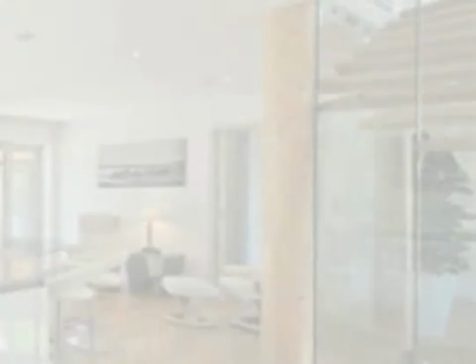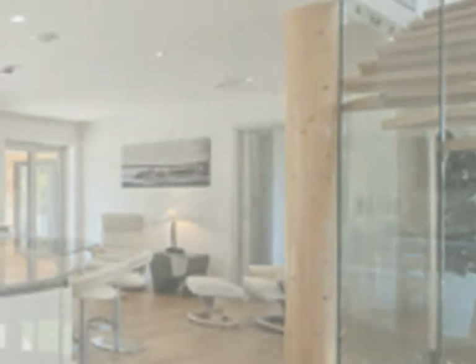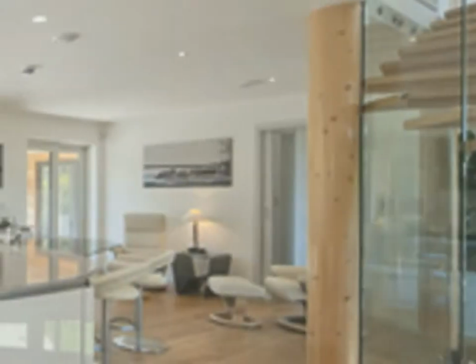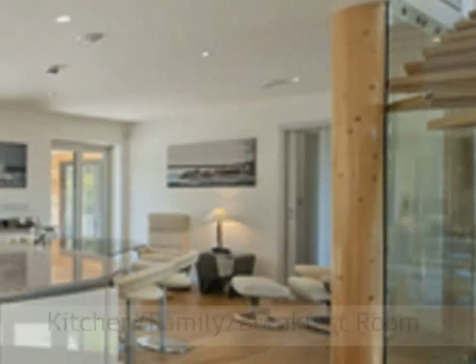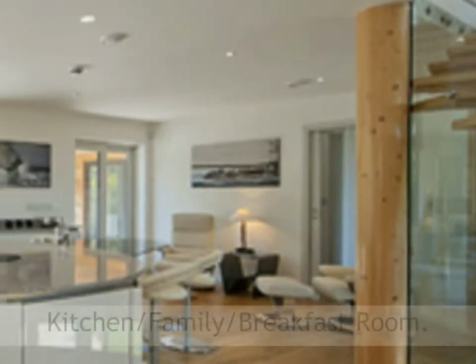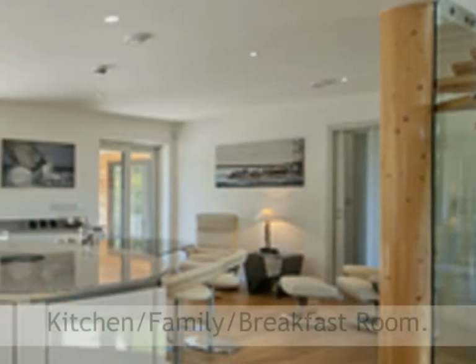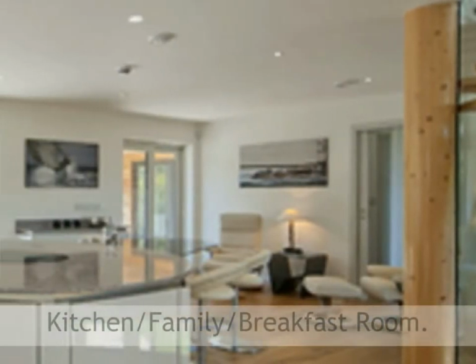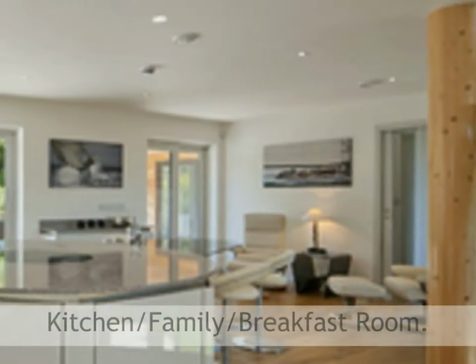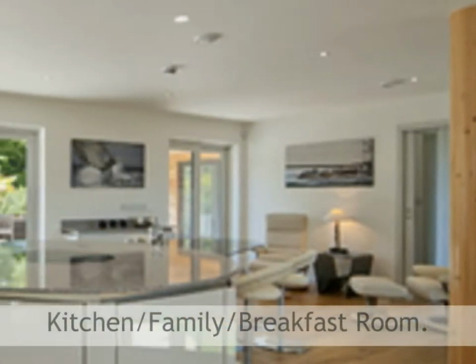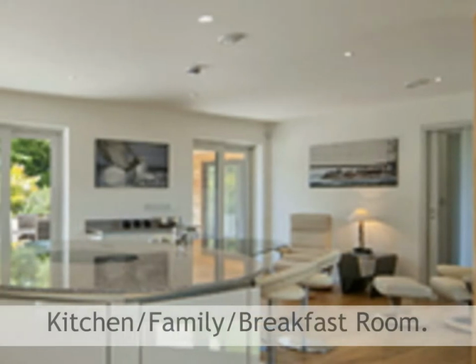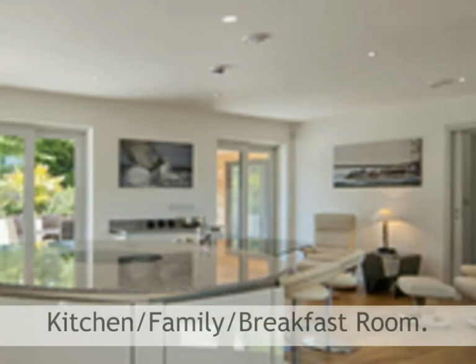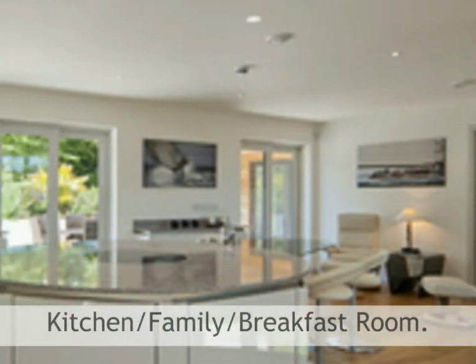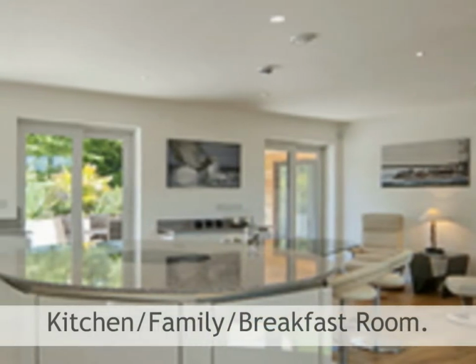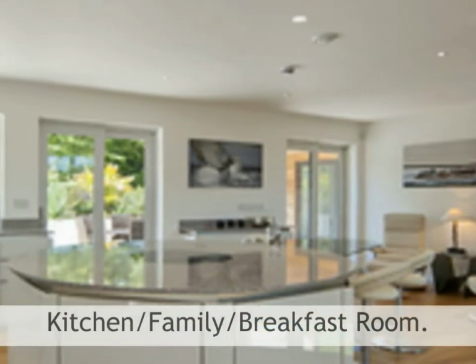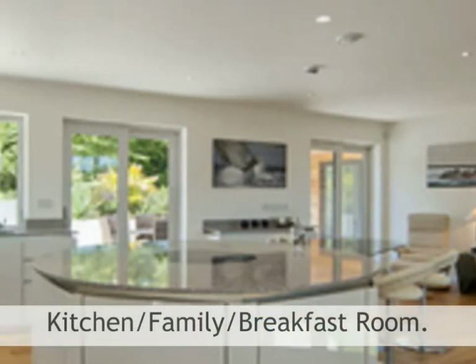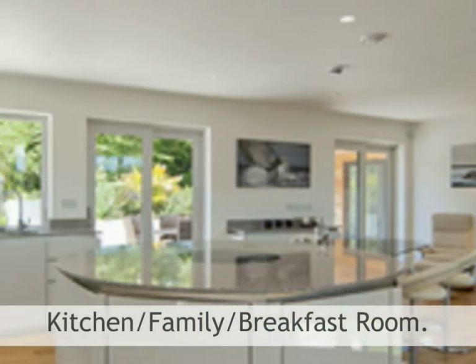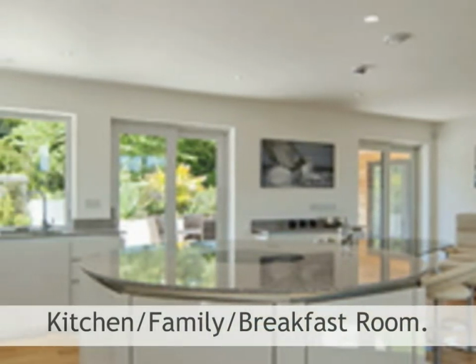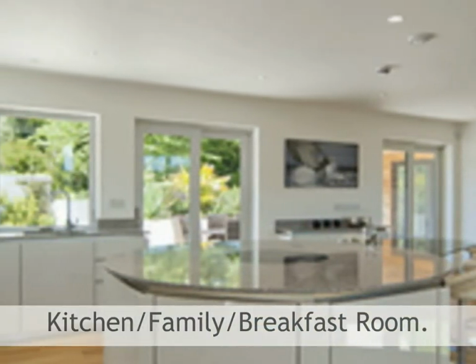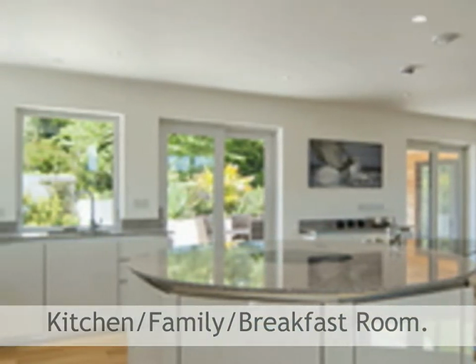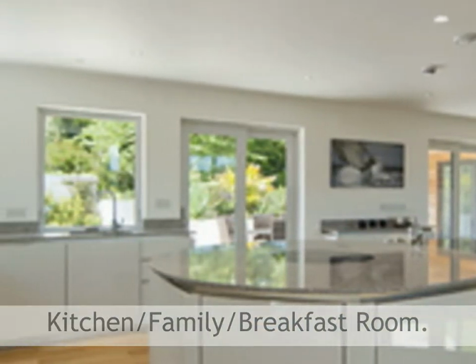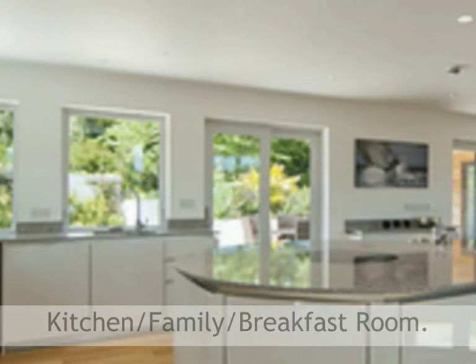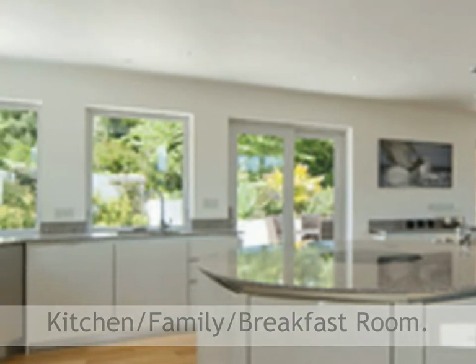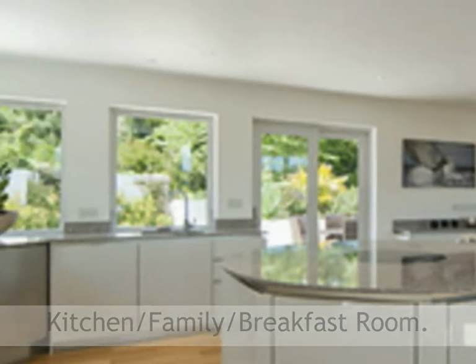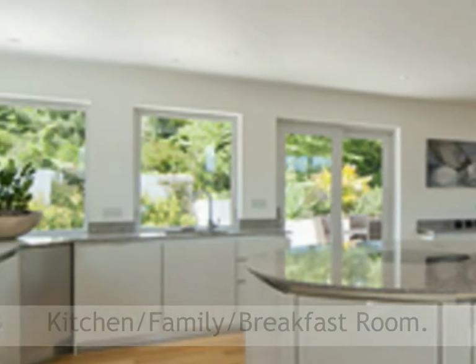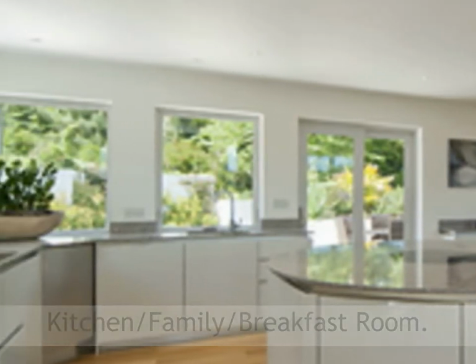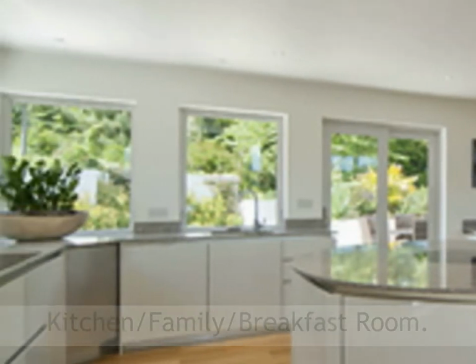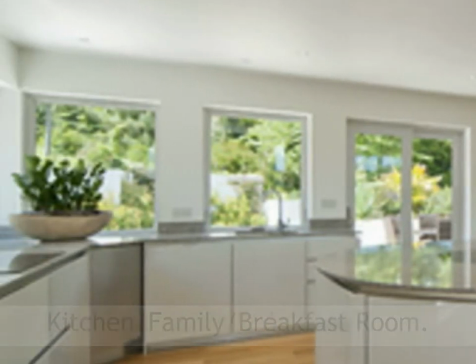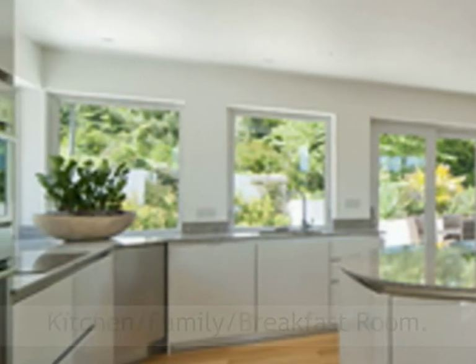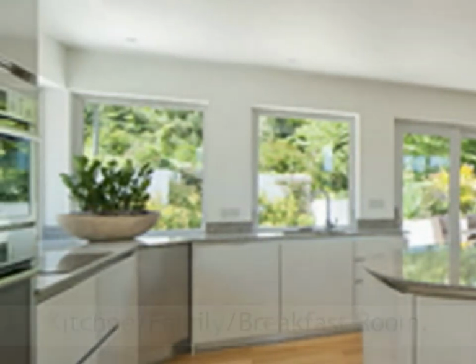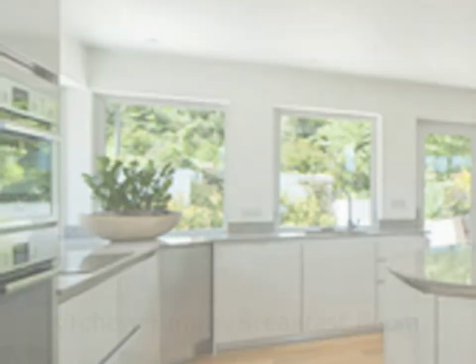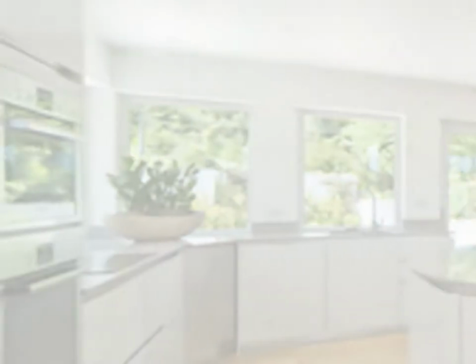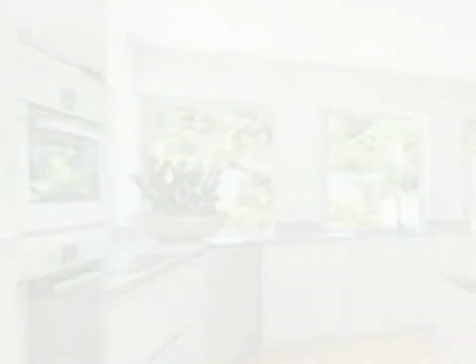This three-storey property of just over 6,266 square feet is a striking example of modern design that incorporates traditional materials to state-of-the-art contemporary lifestyle living.